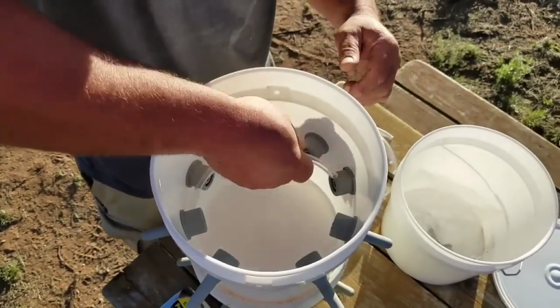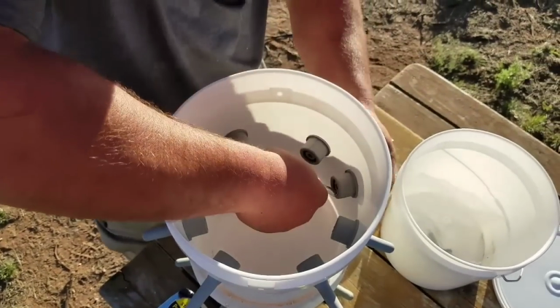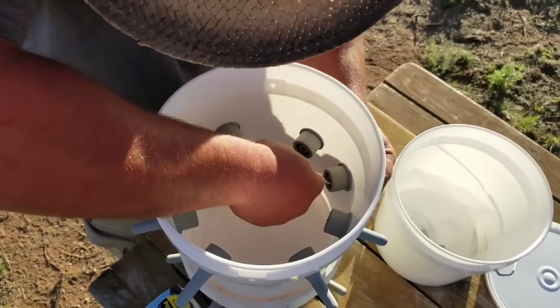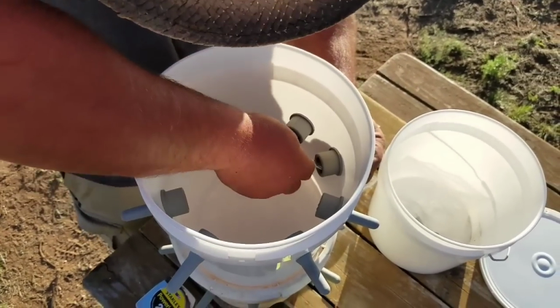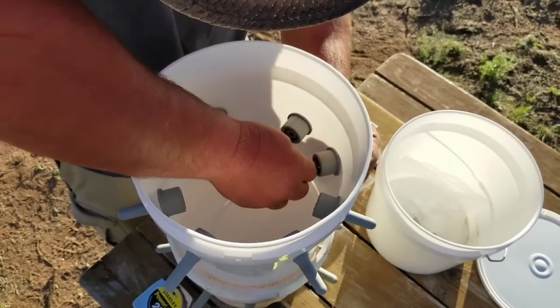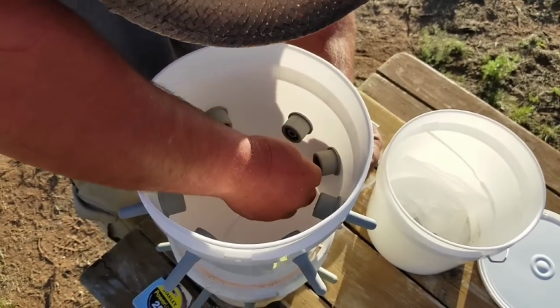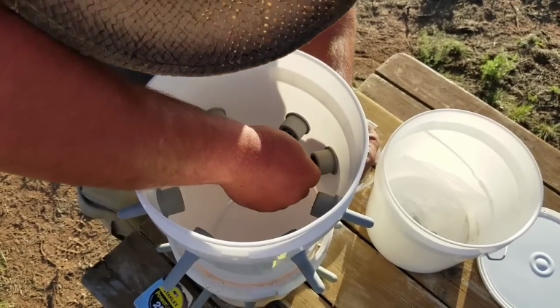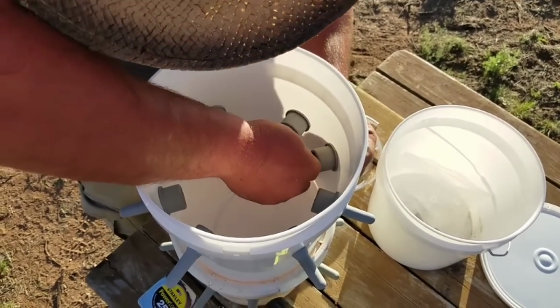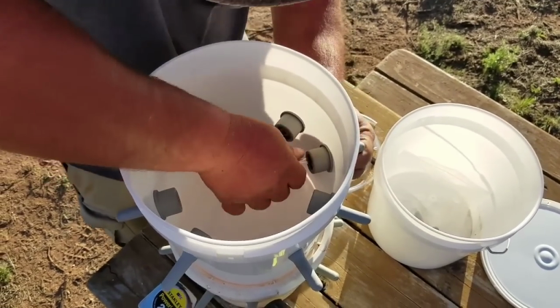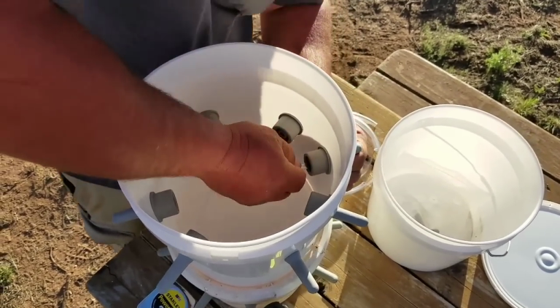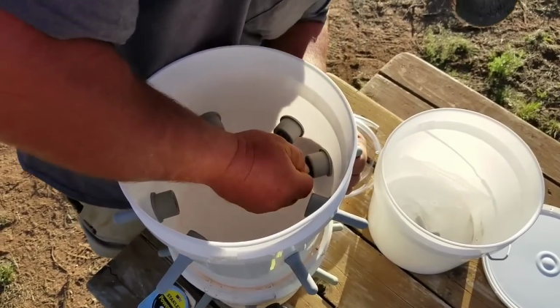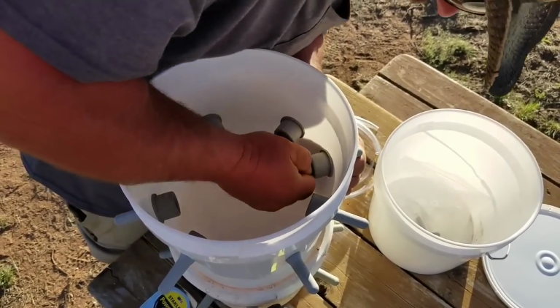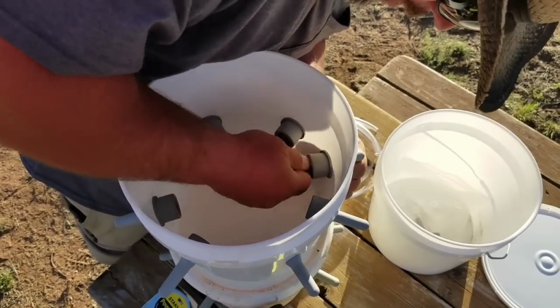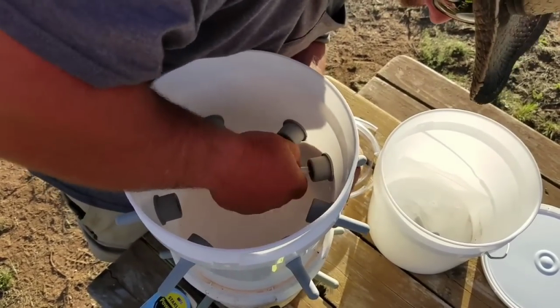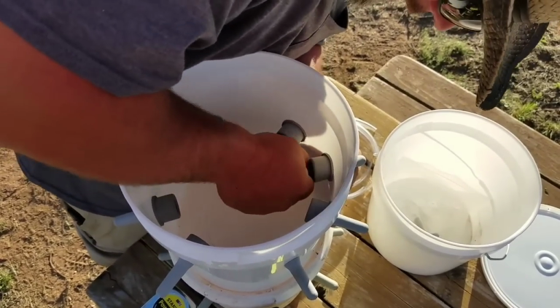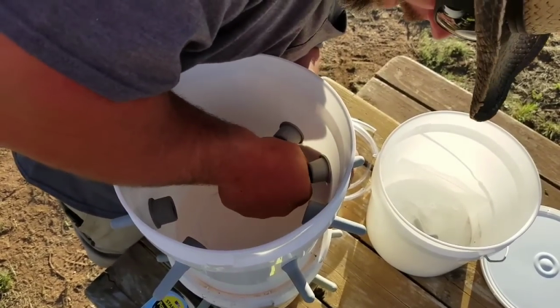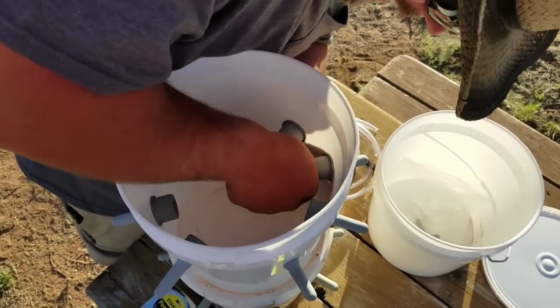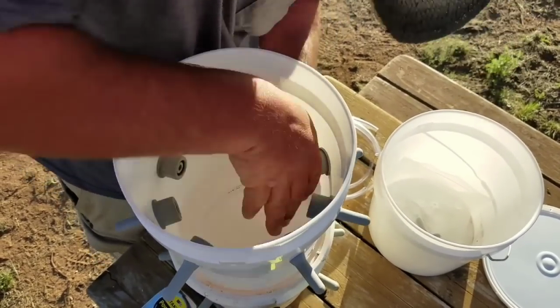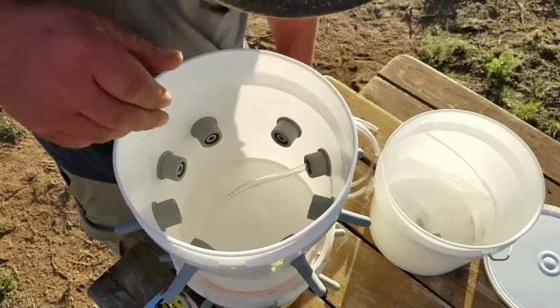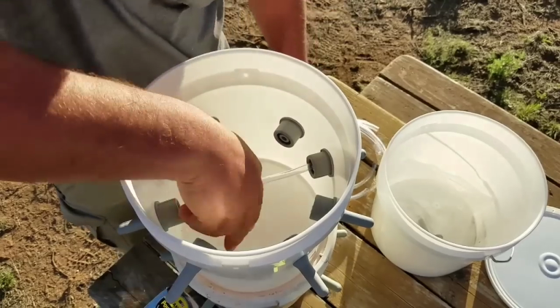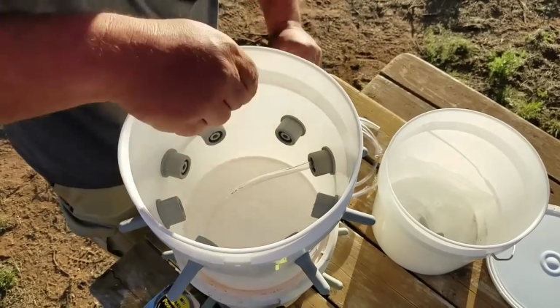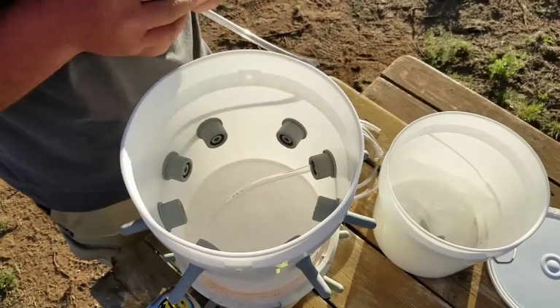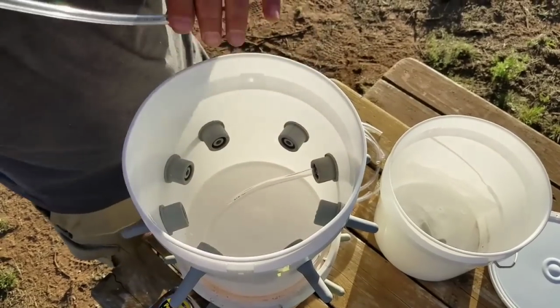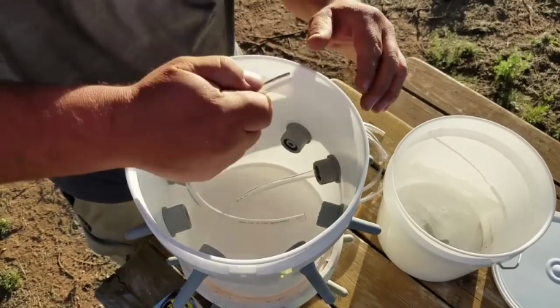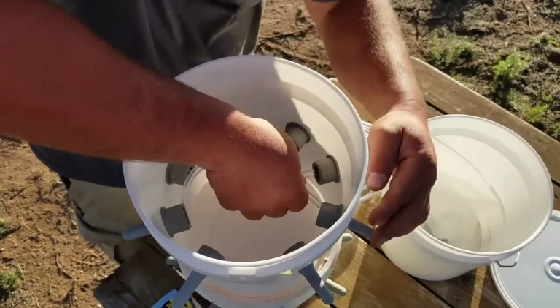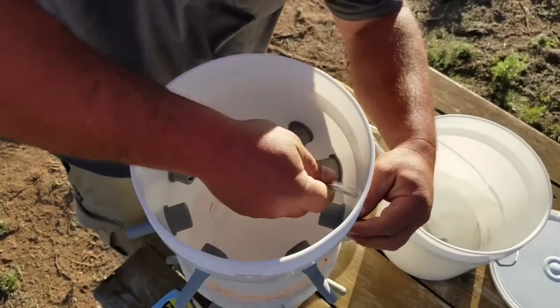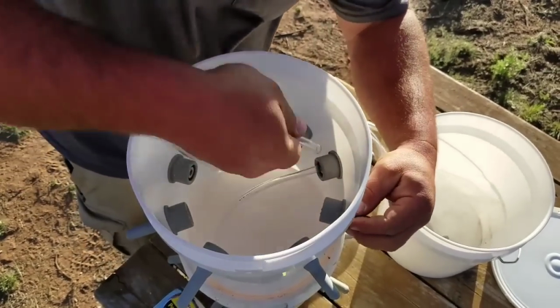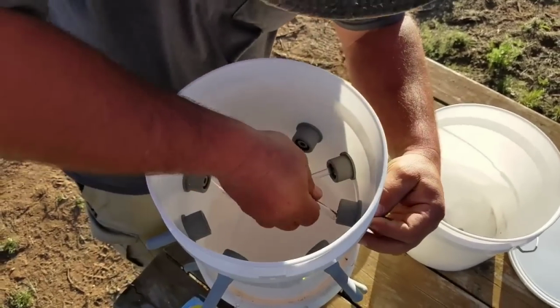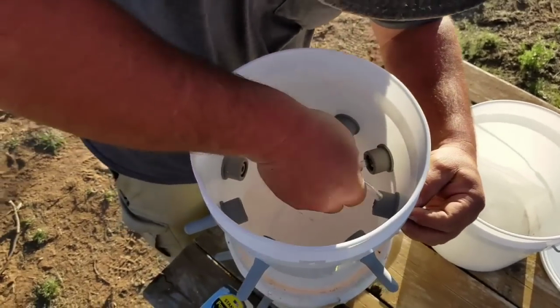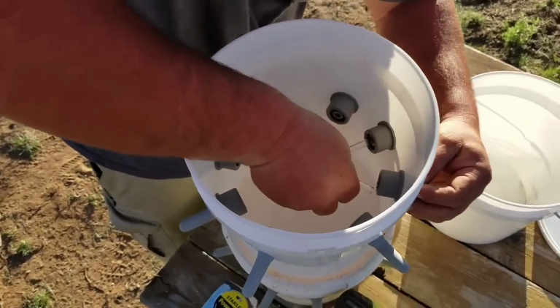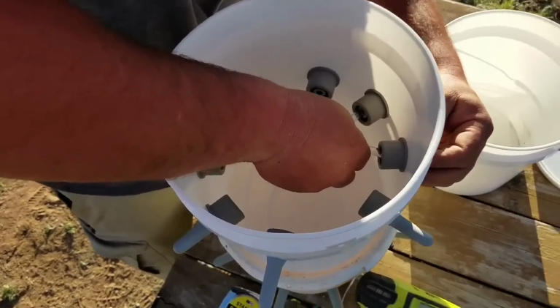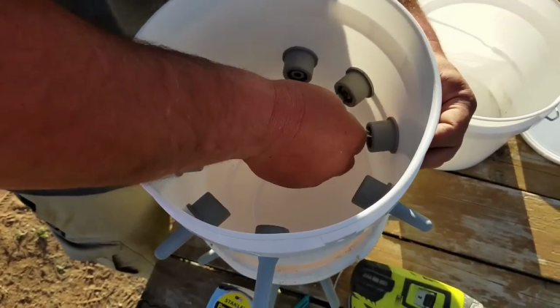After you've got them all cut, just force them in. The straw should lay down at the bottom of the bucket.